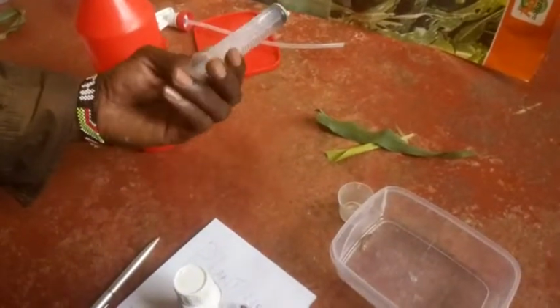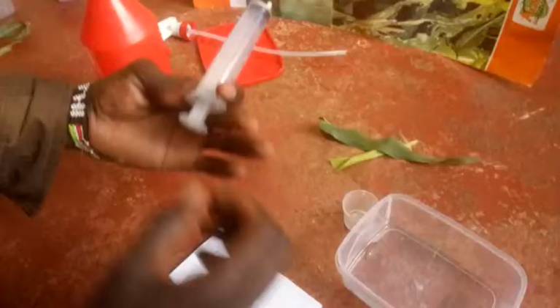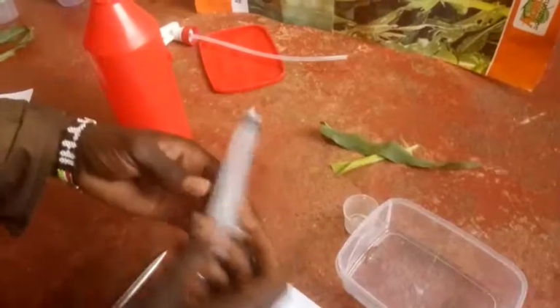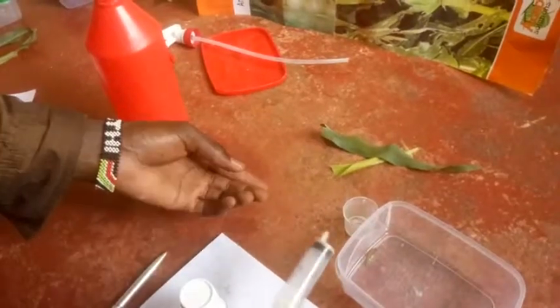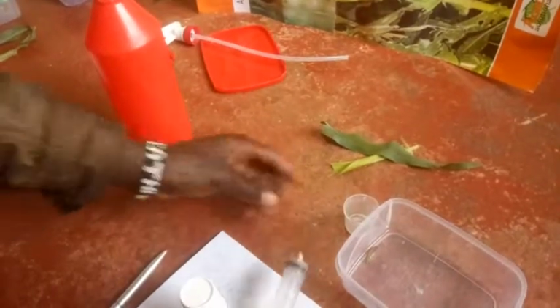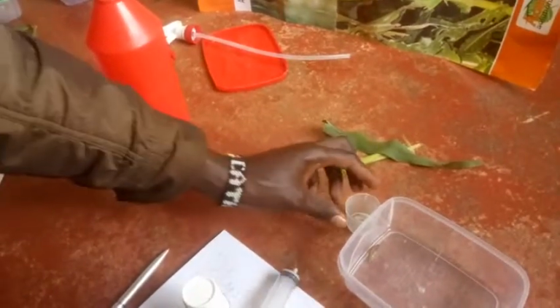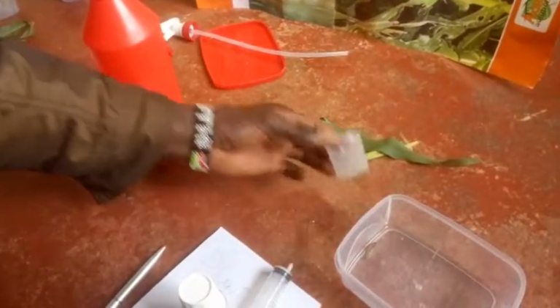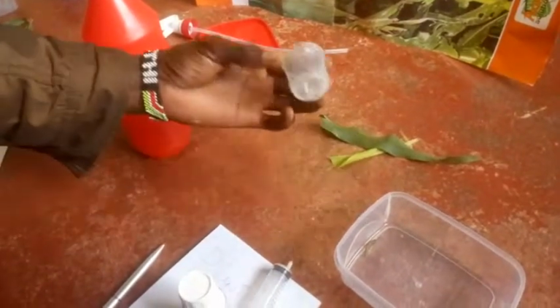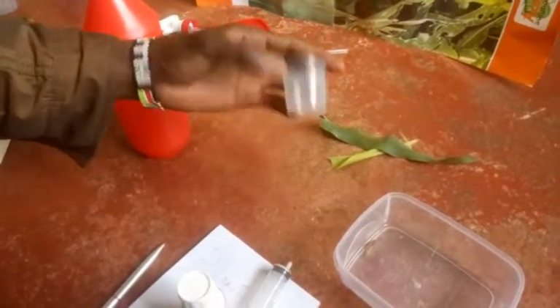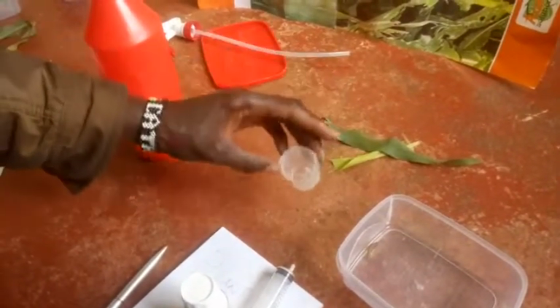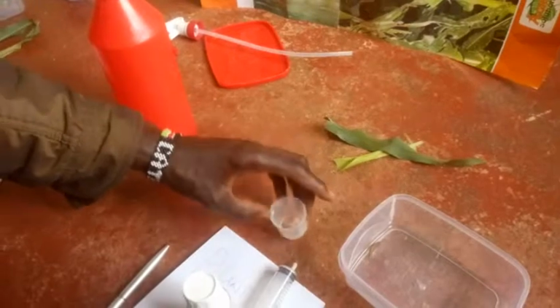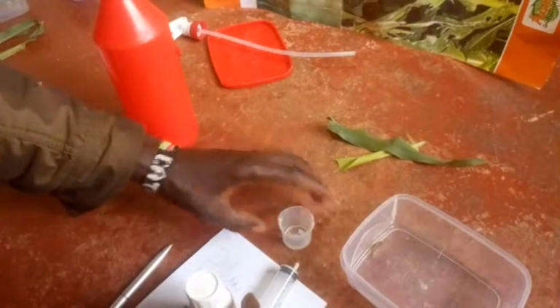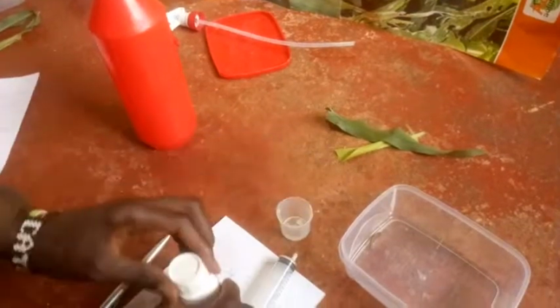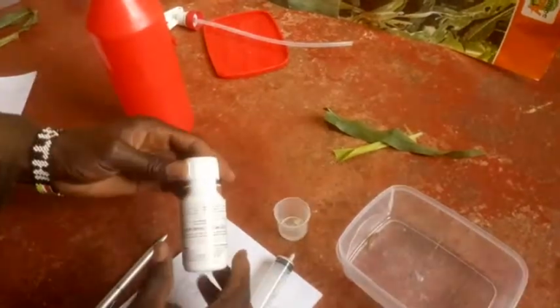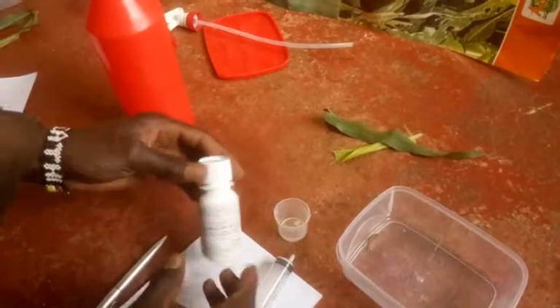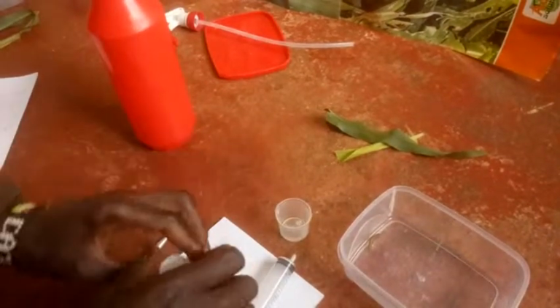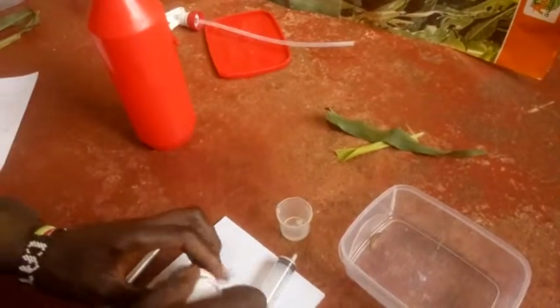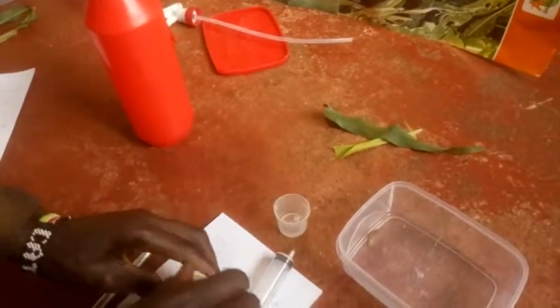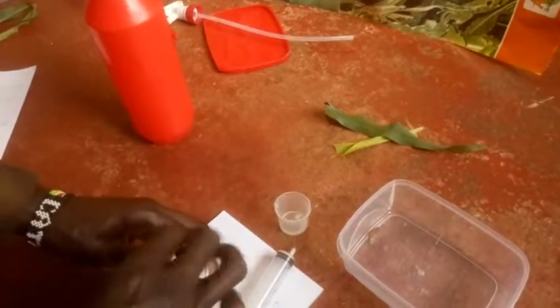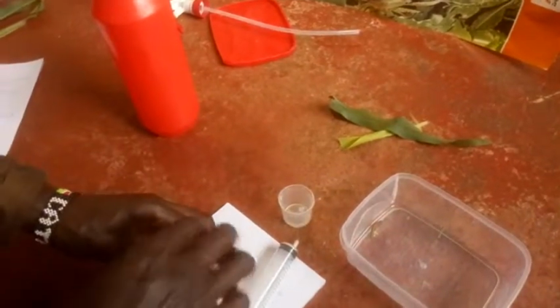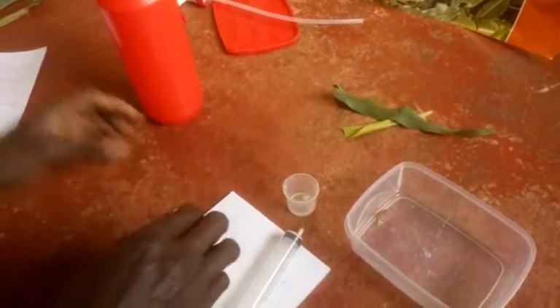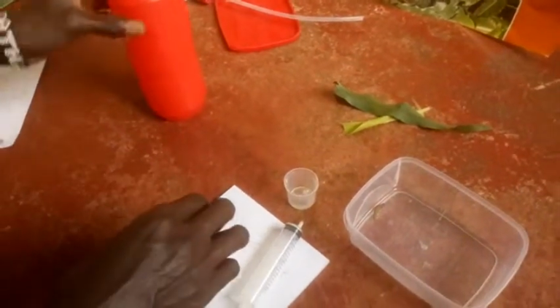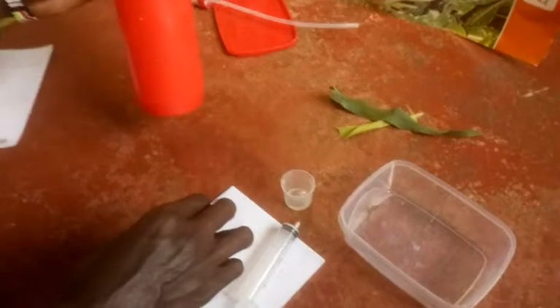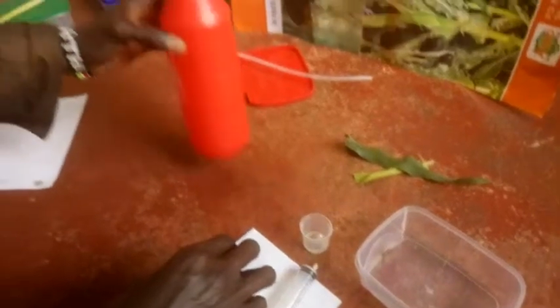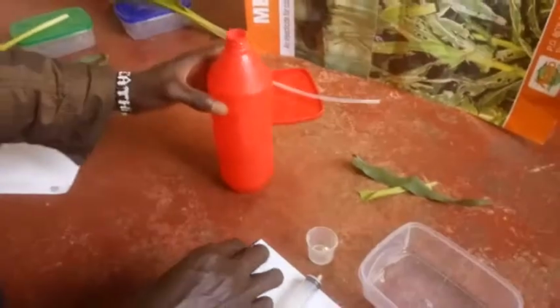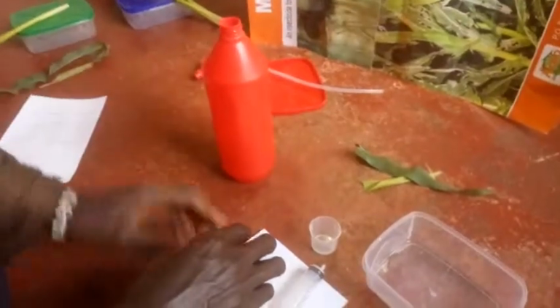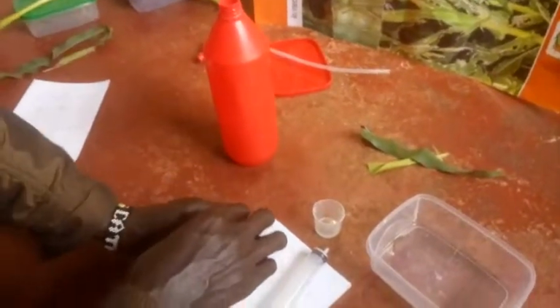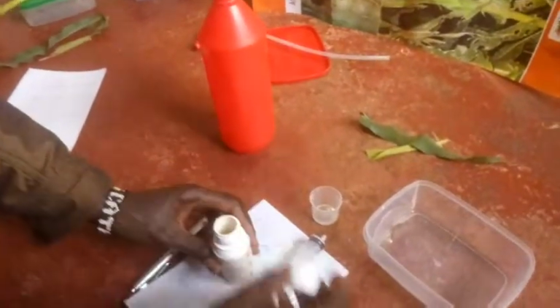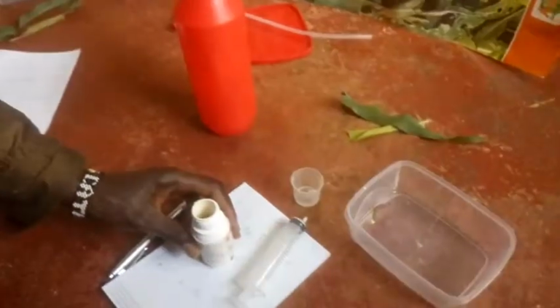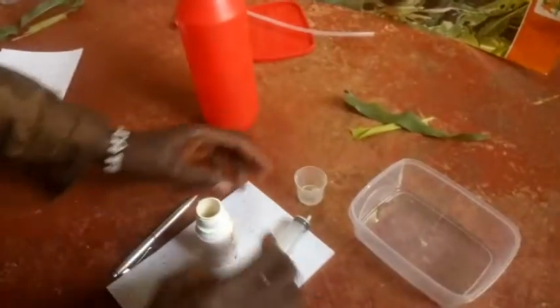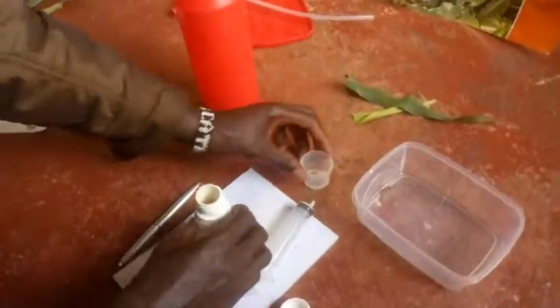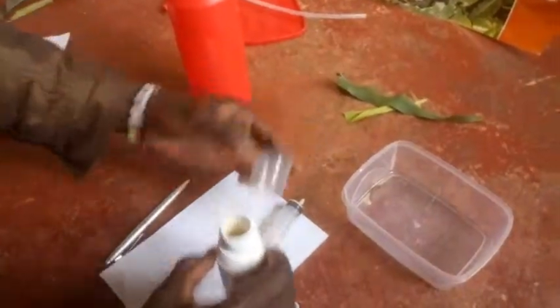It is recommended we use 25 ml in 20 liters, but here we will use half a liter, so we will use just one ml.